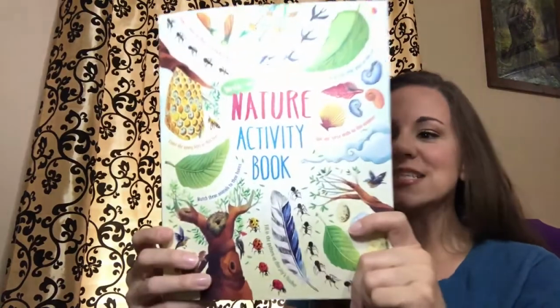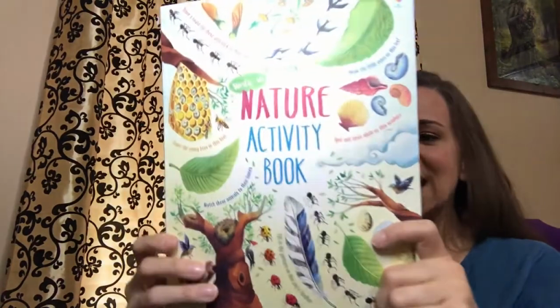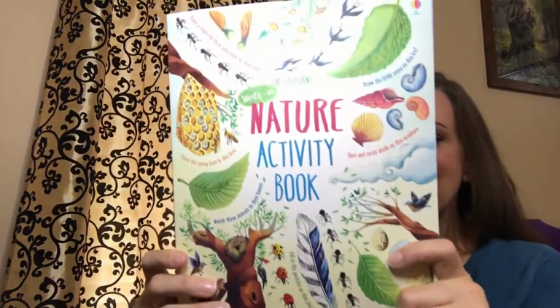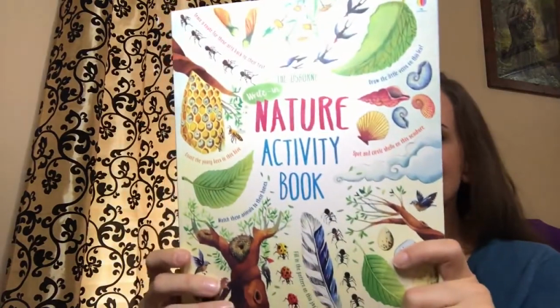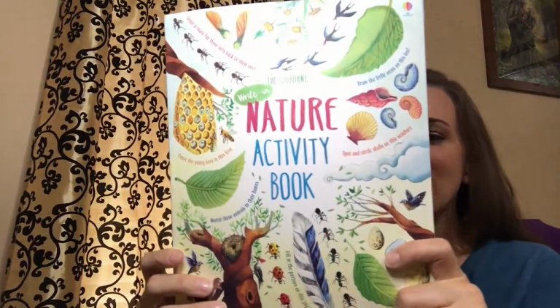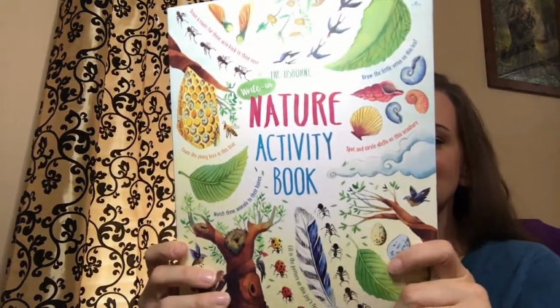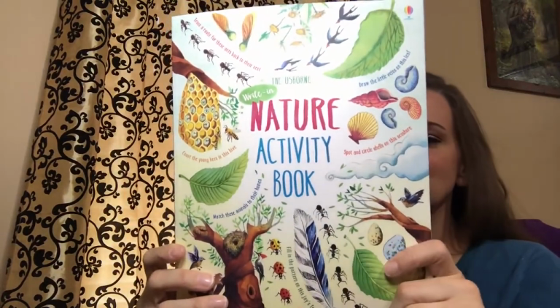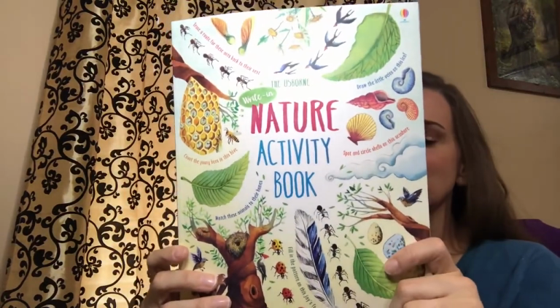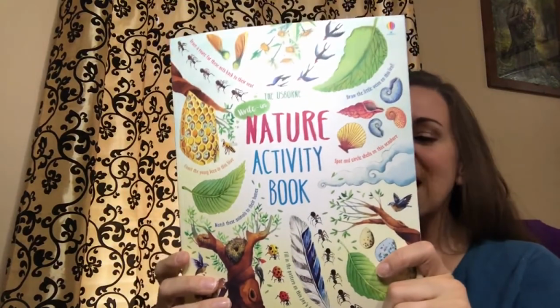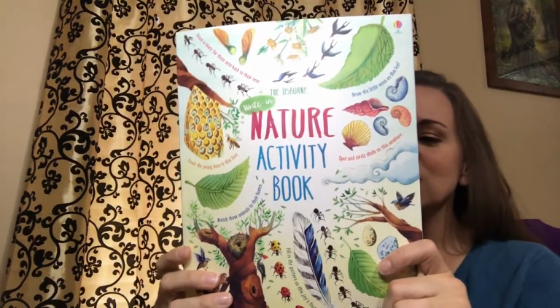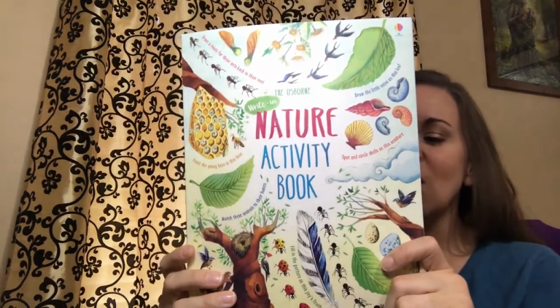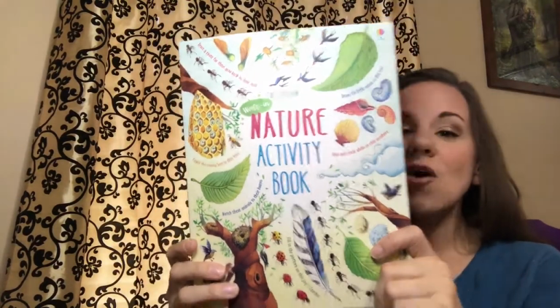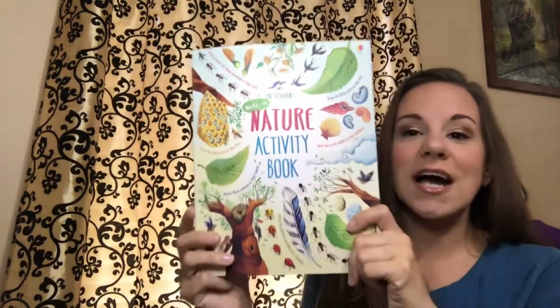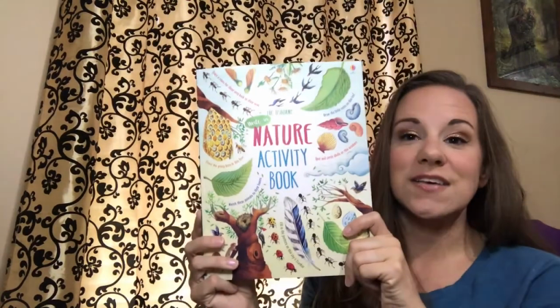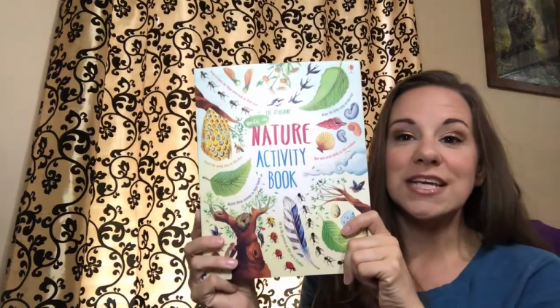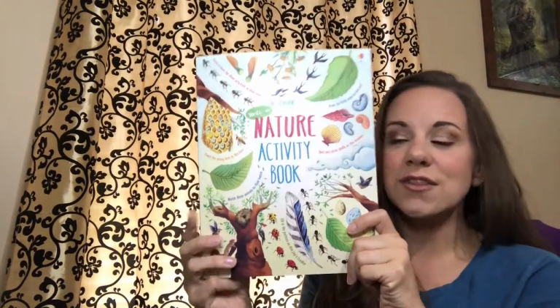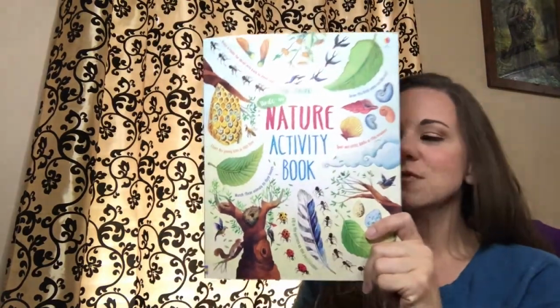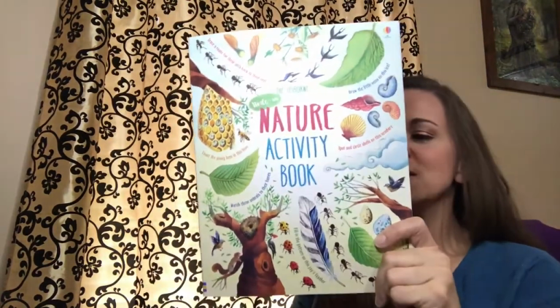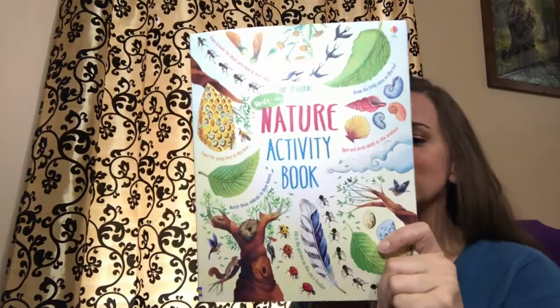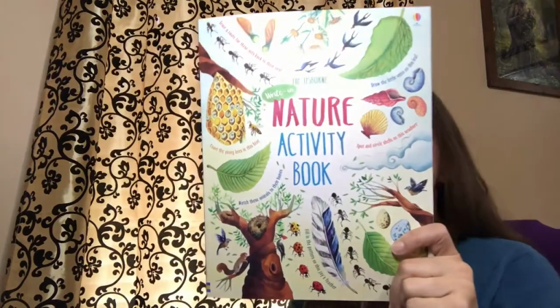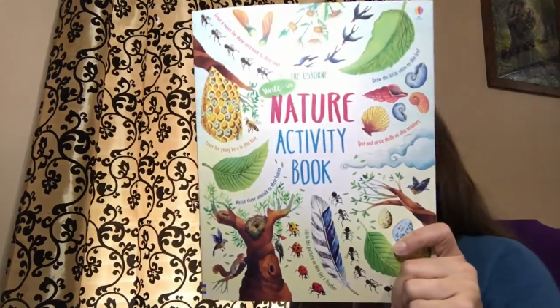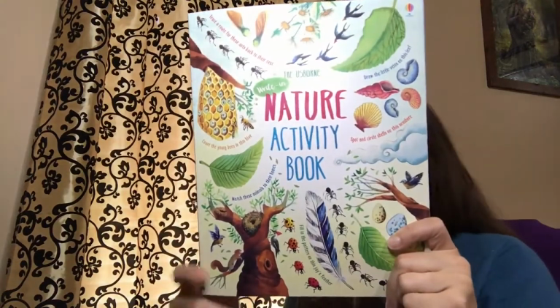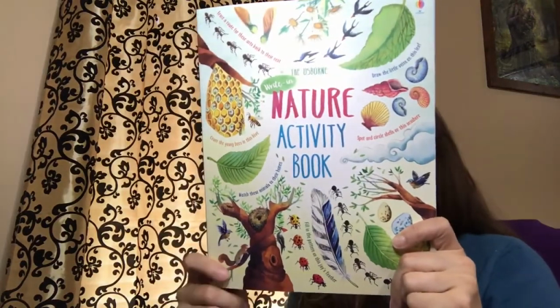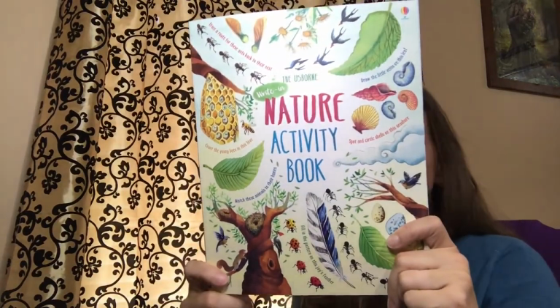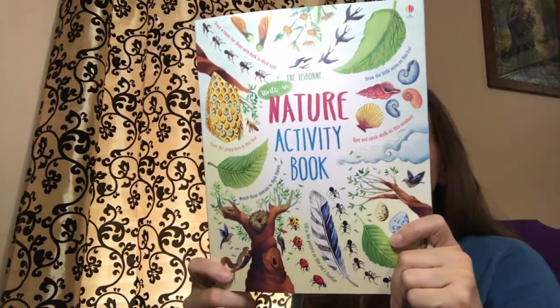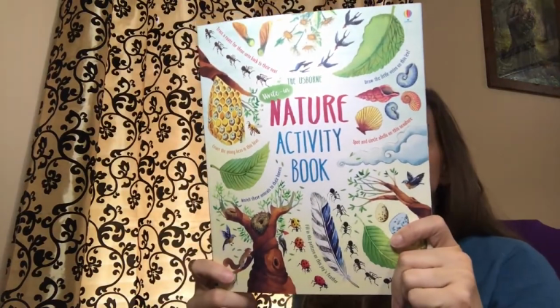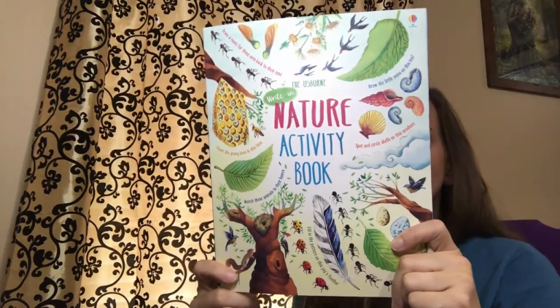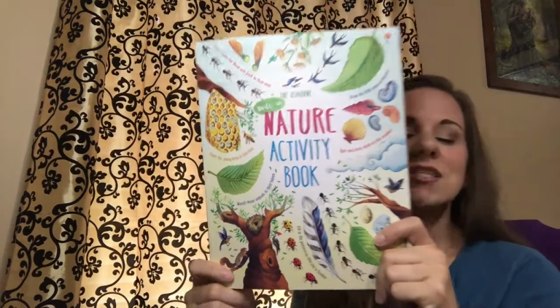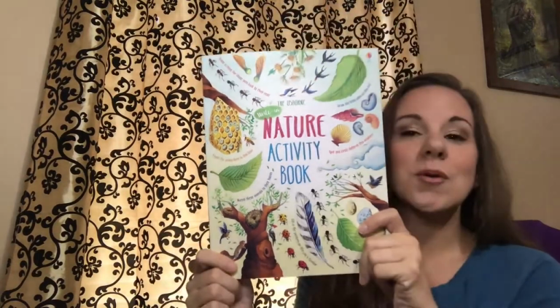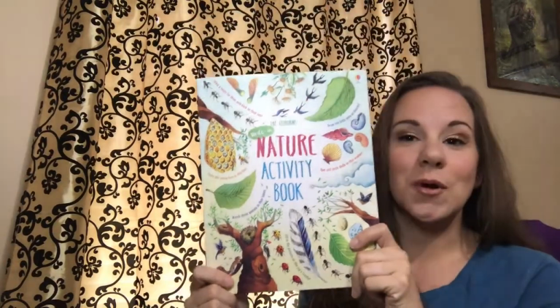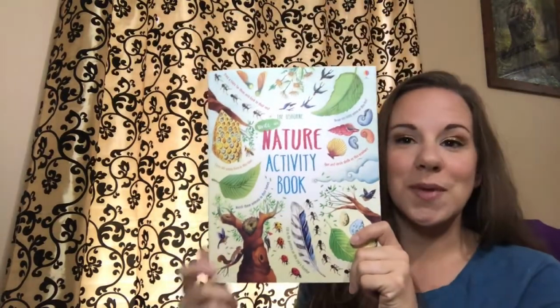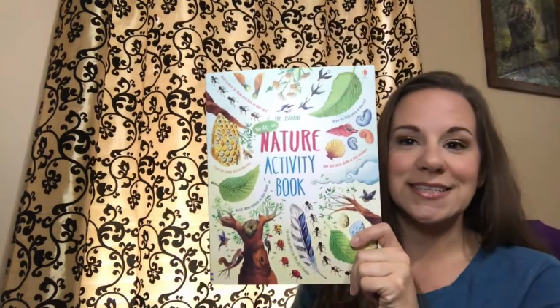This is a nature activity book packed full of all kinds of nature-themed puzzles, from a rock pool word search to a prairie dog burrow maze.